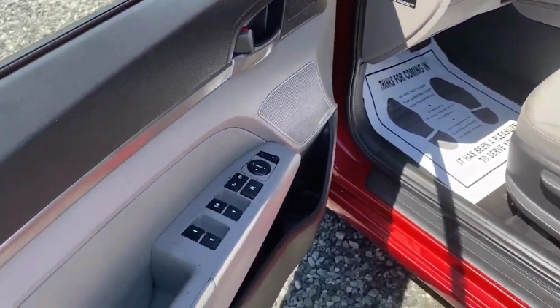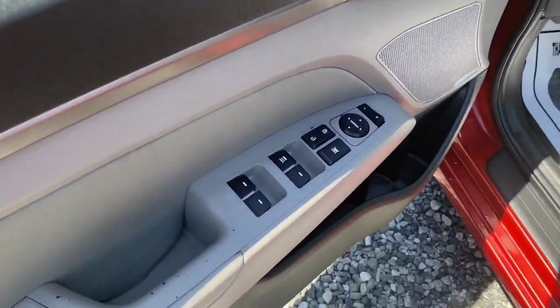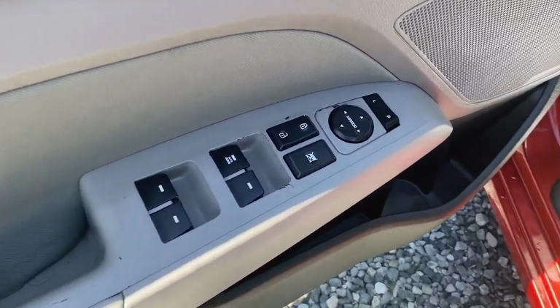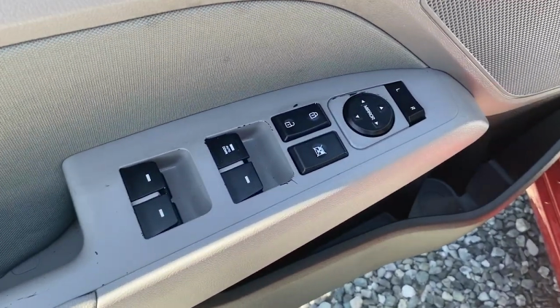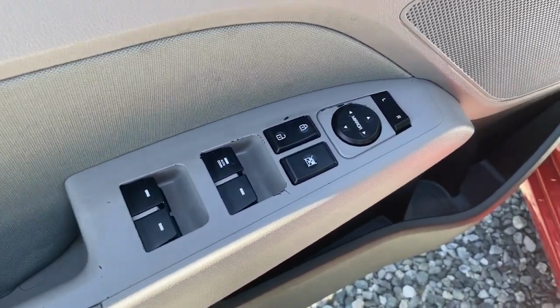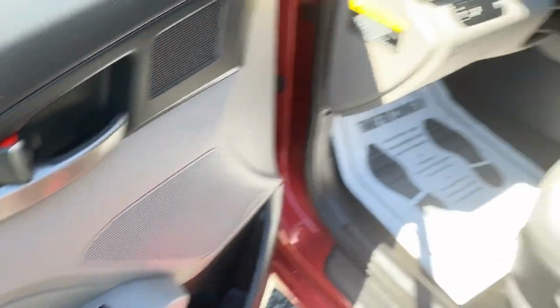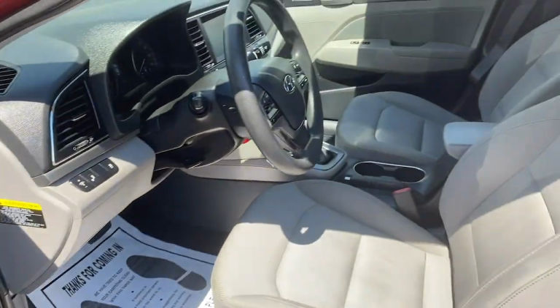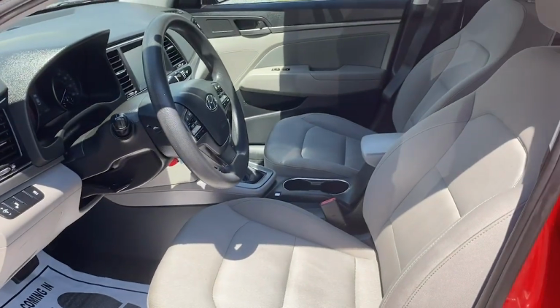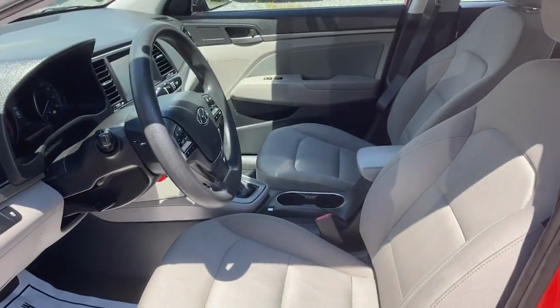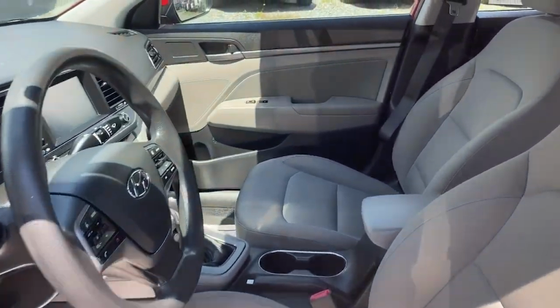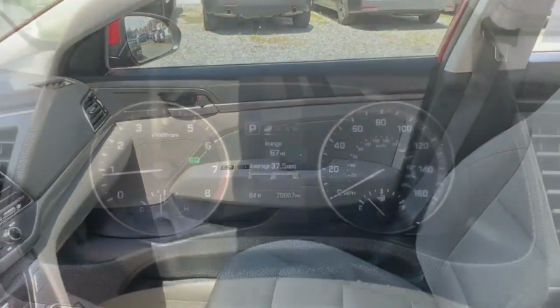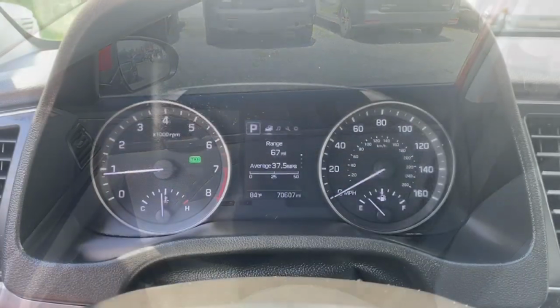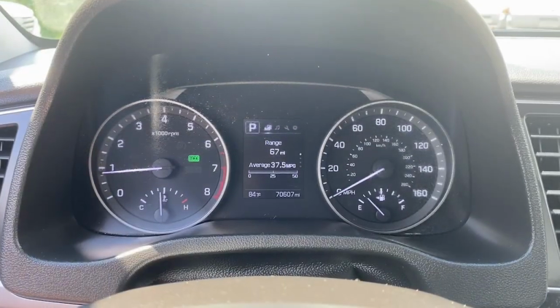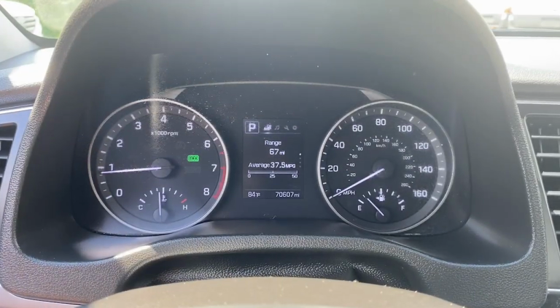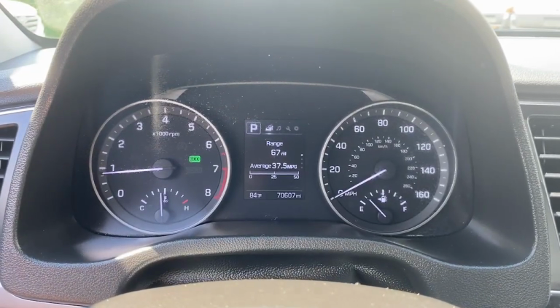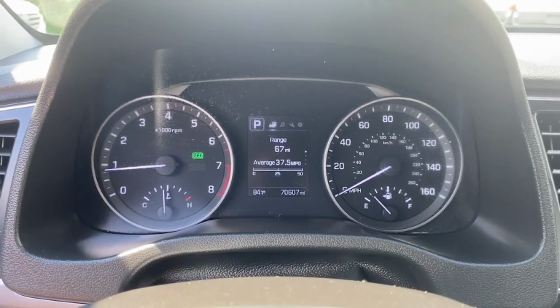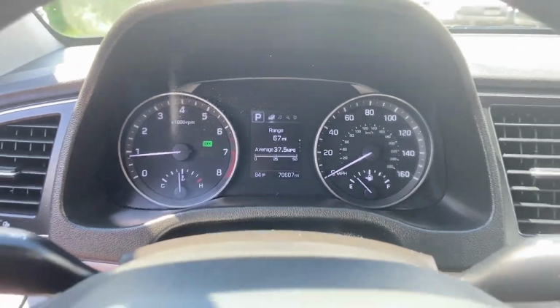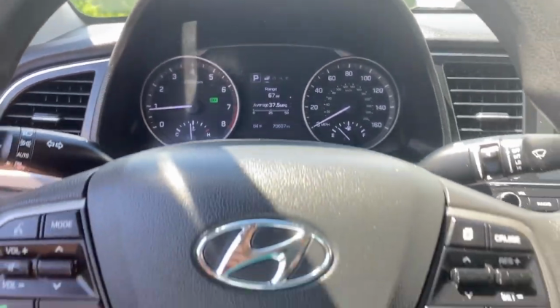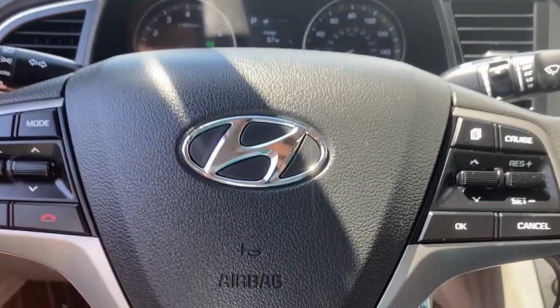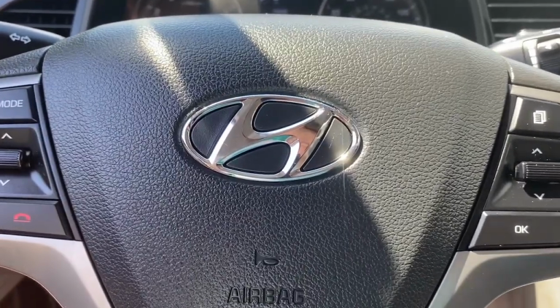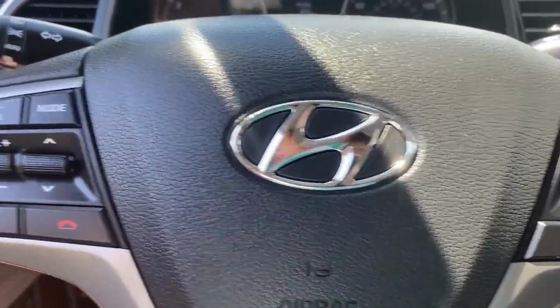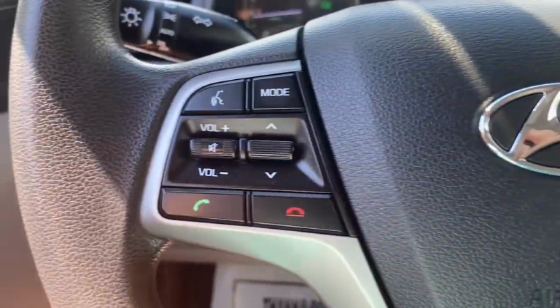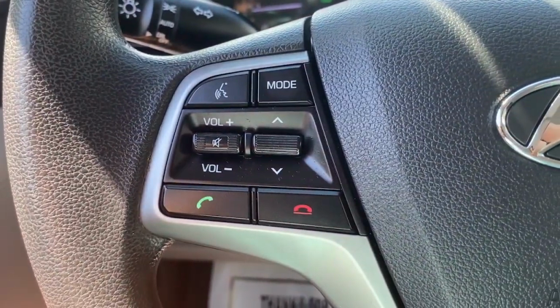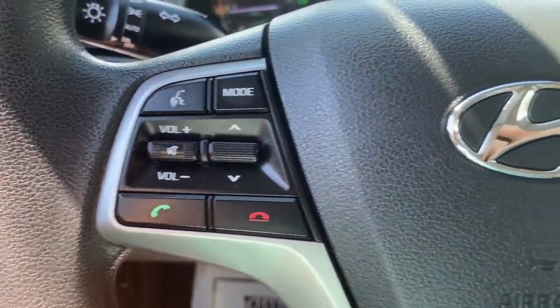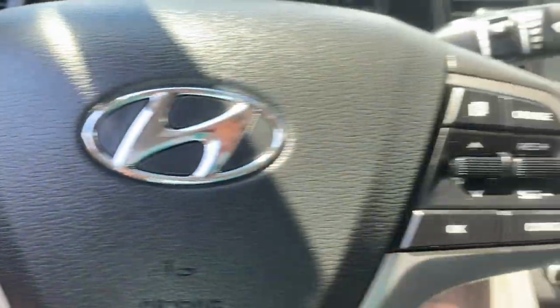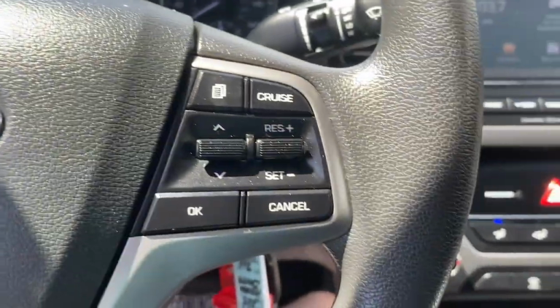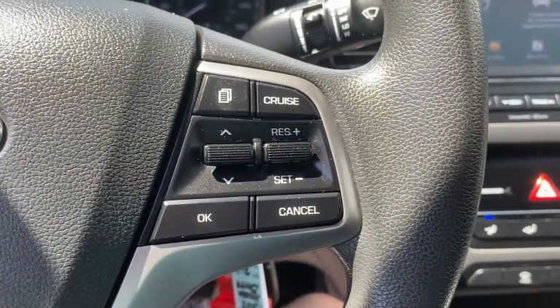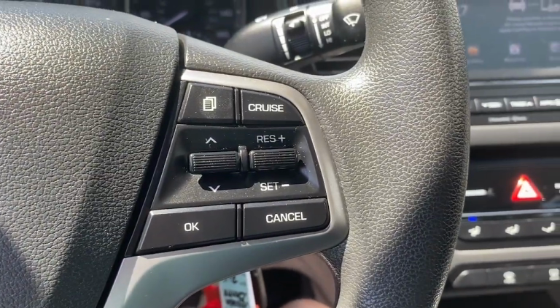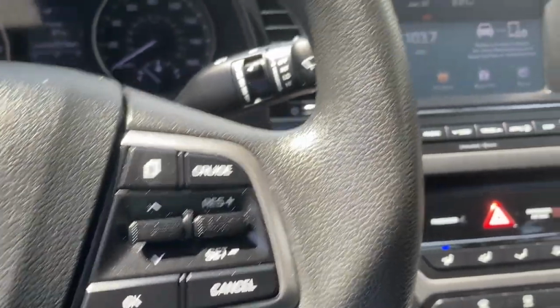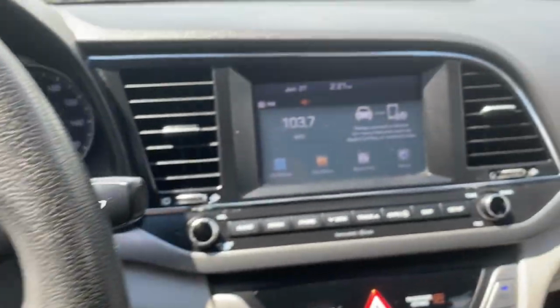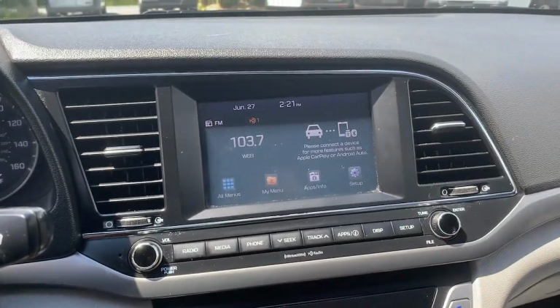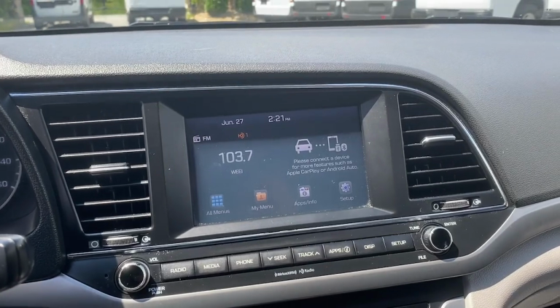The following are some of this vehicle's highlighted options: Apple CarPlay and/or Android Auto, Pre-Collision System, Touchscreen Infotainment System, Tires All Season, Lane Keeping Assist.